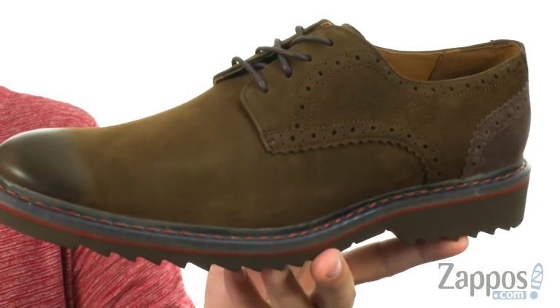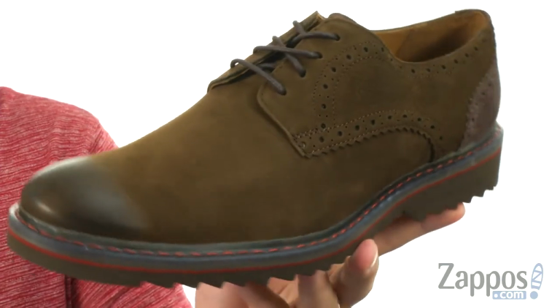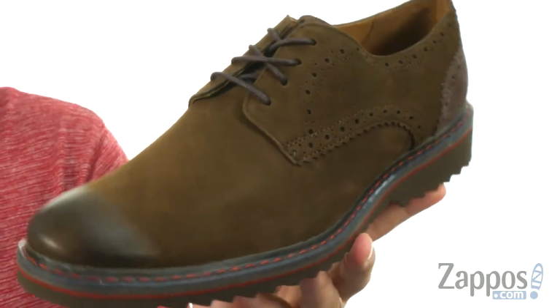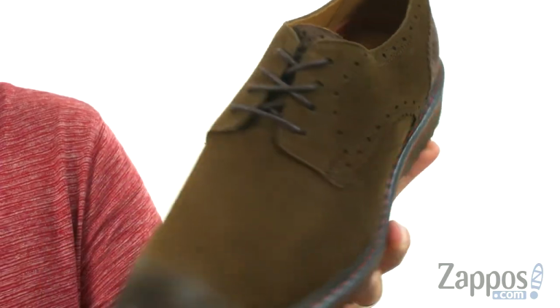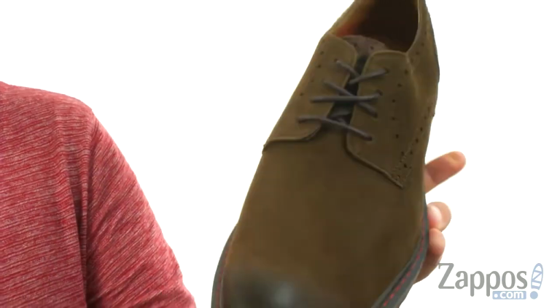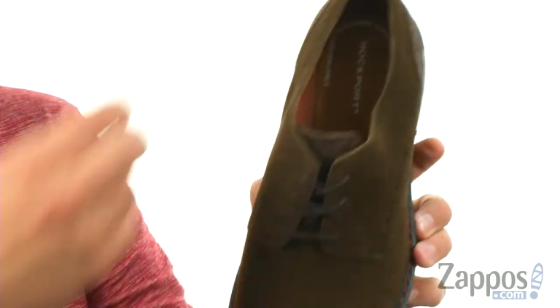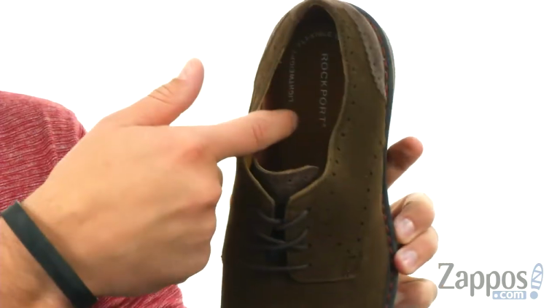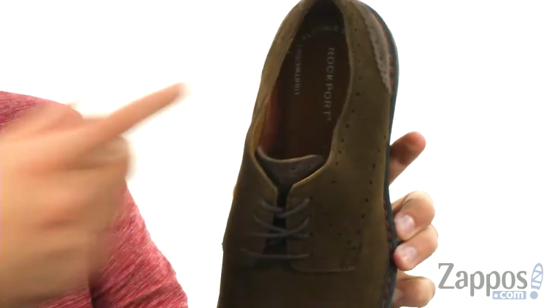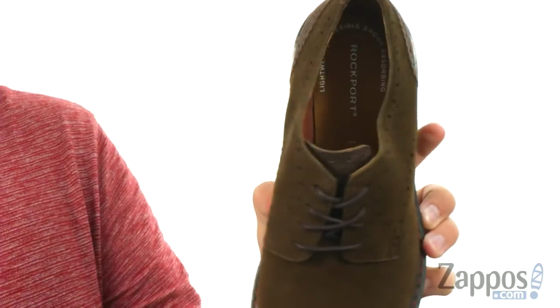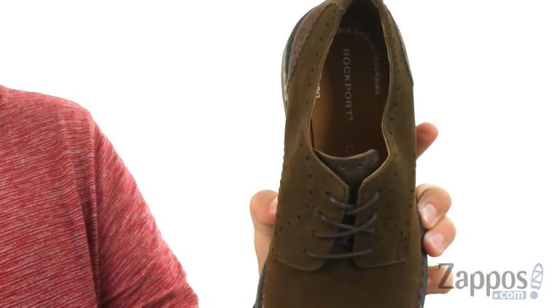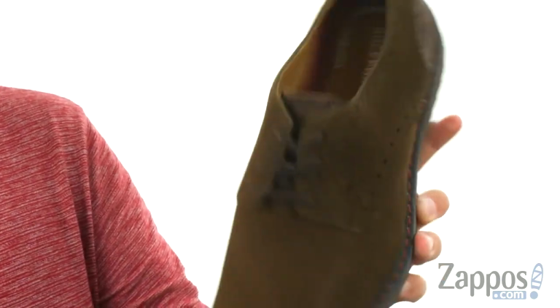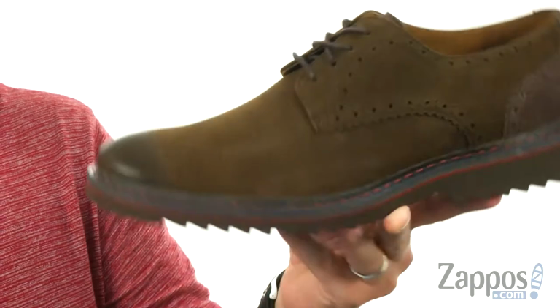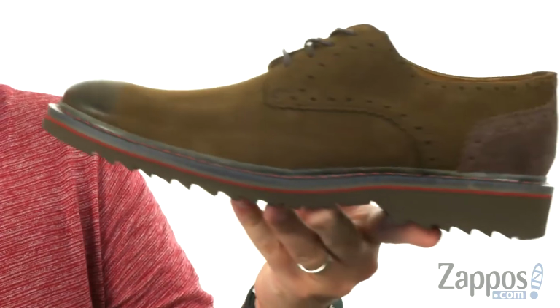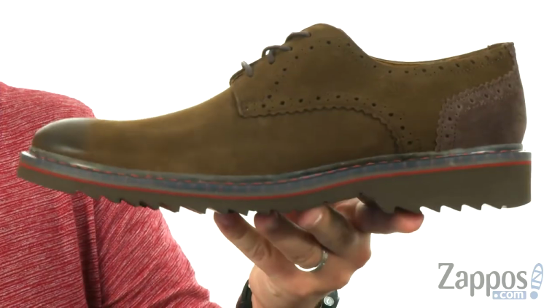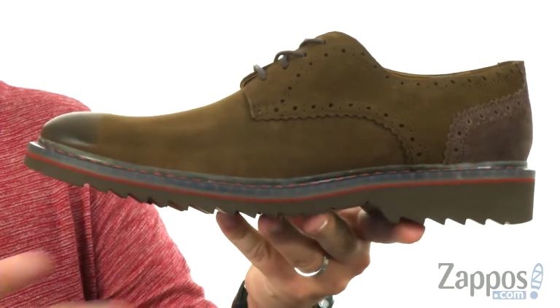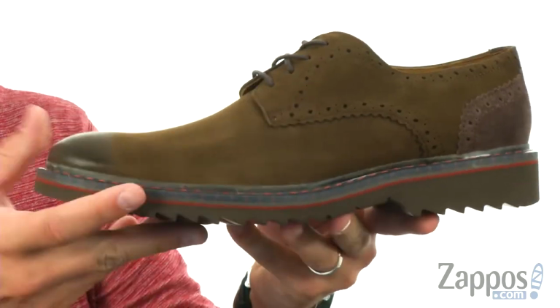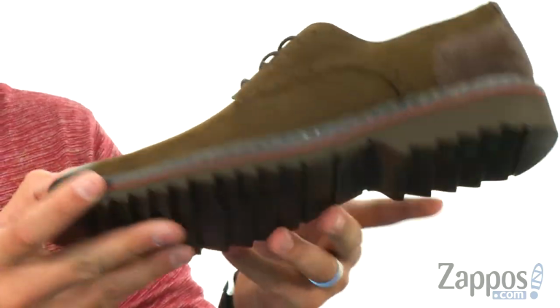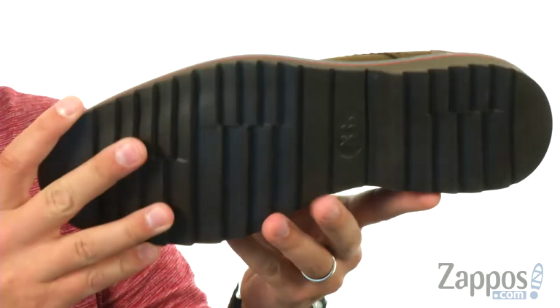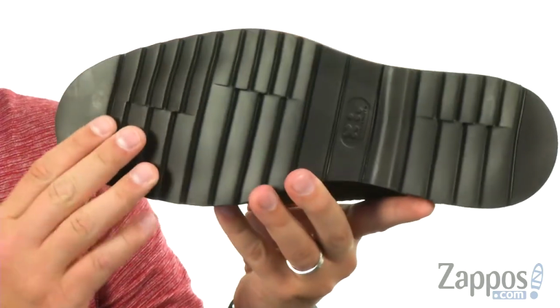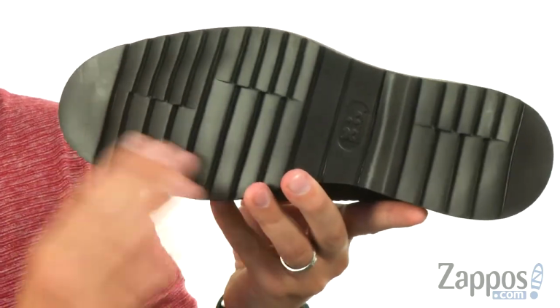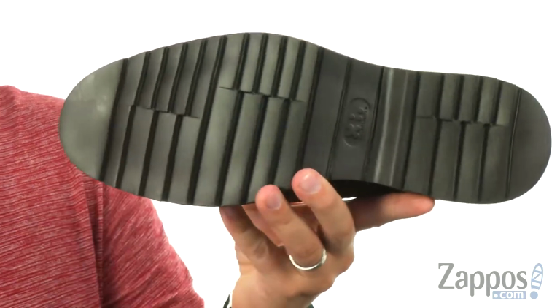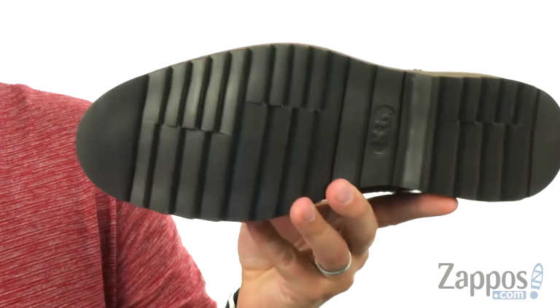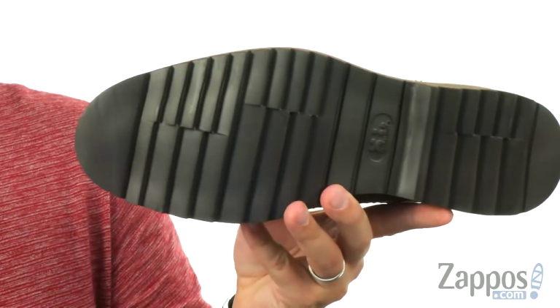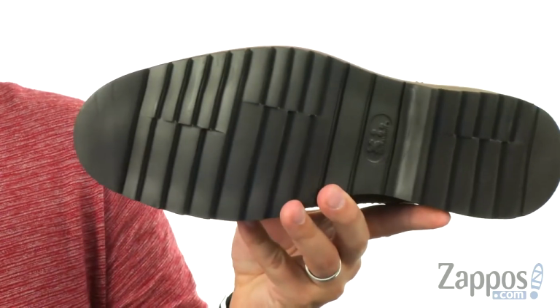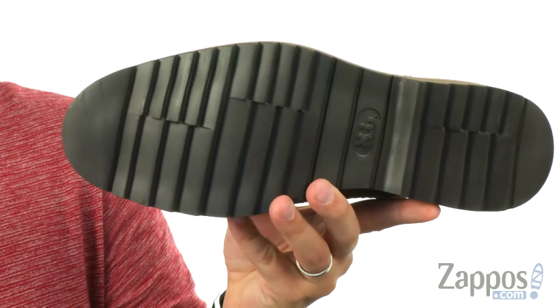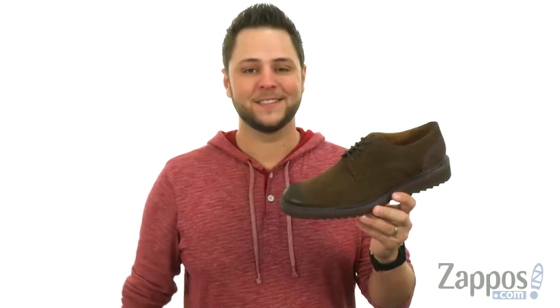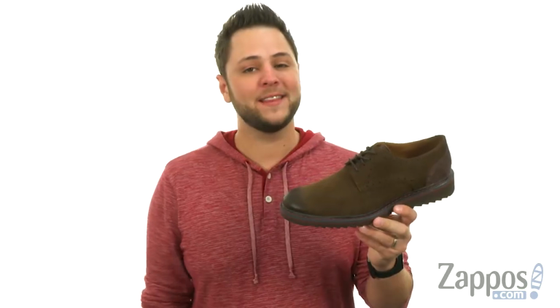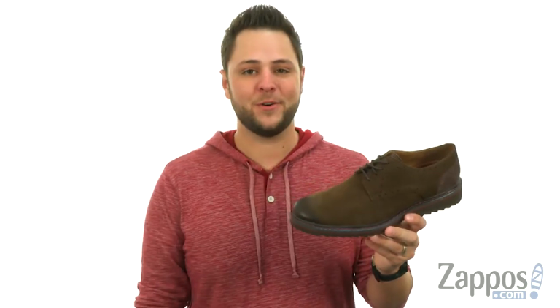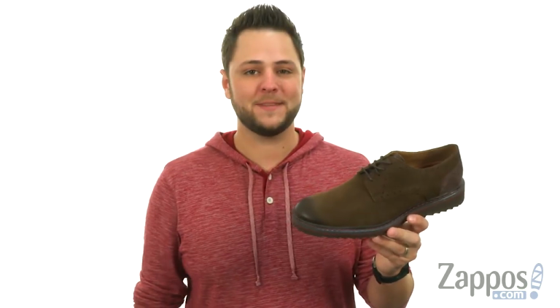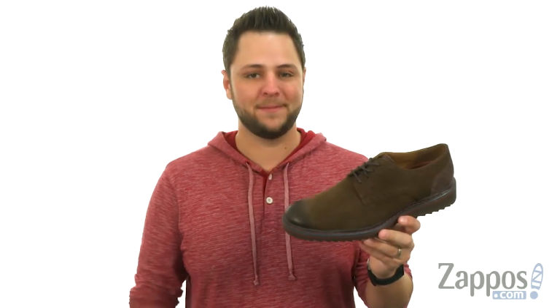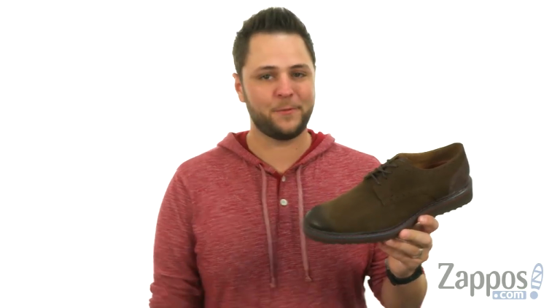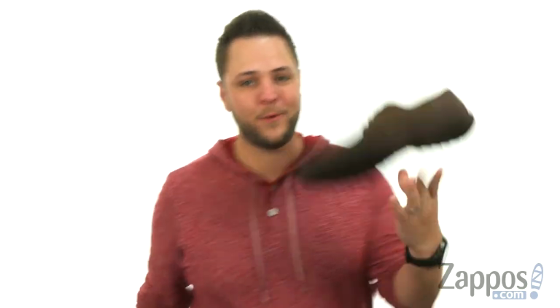It's got an OrthoLite footbed on bottom, very lightweight, very shock absorbing — all that good stuff to keep your feet feeling nice and comfy — with an EVA outsole down here. Let's go ahead and lace yours up today from Rockport.